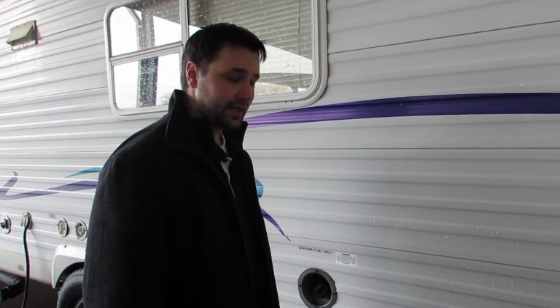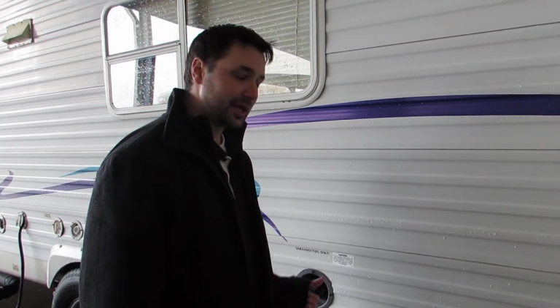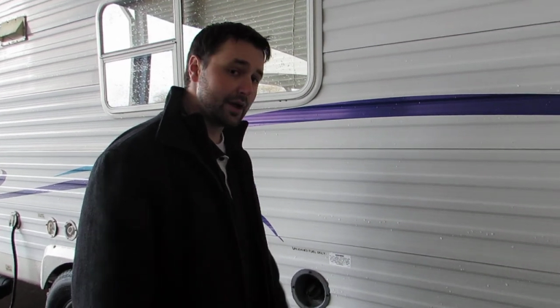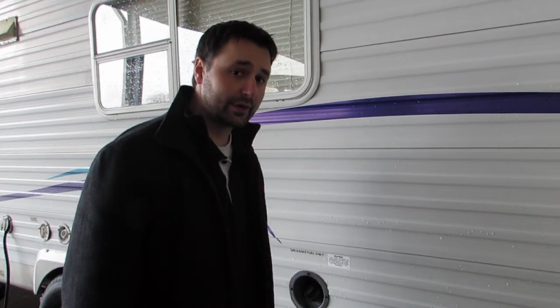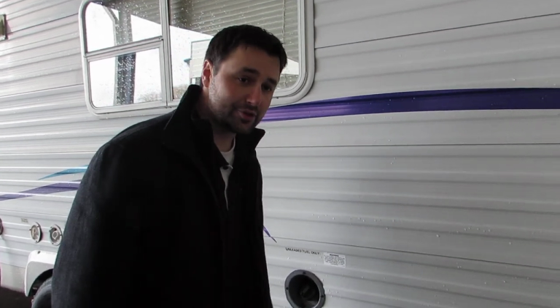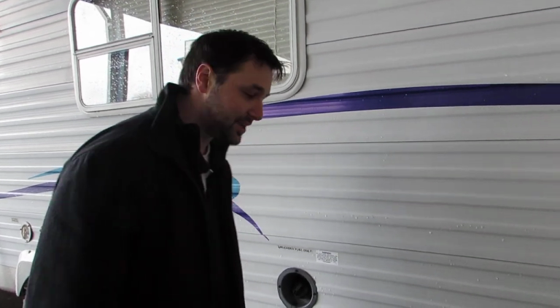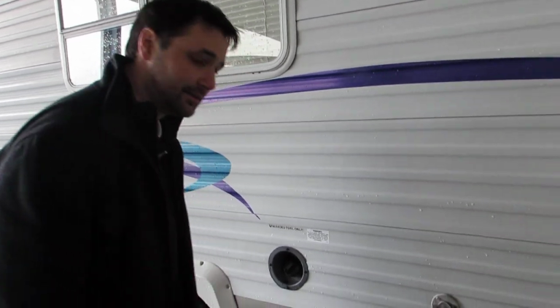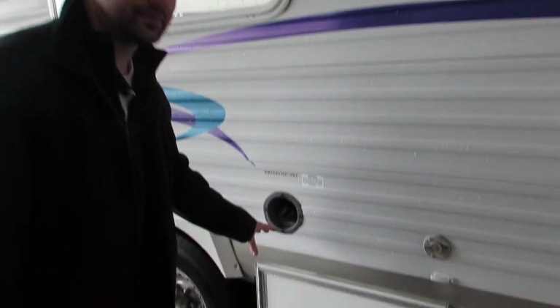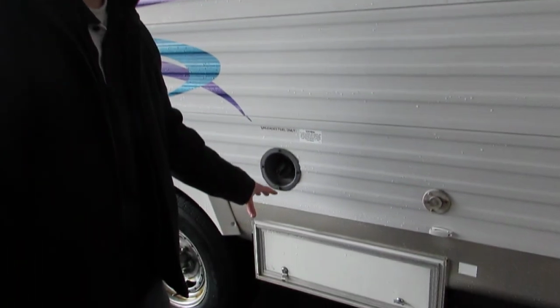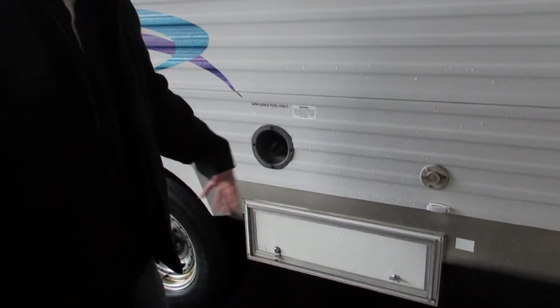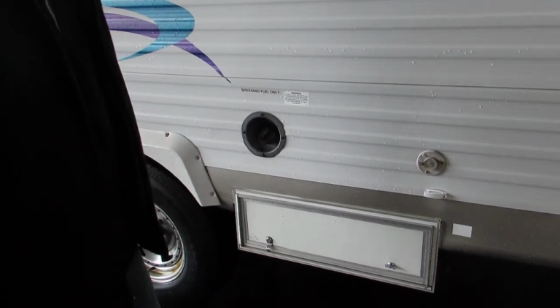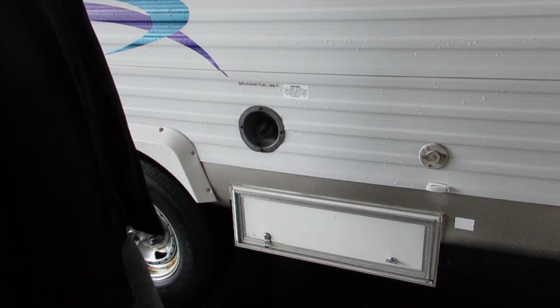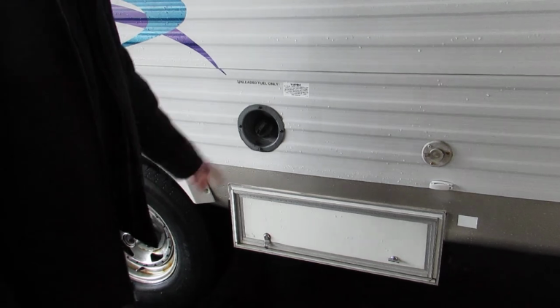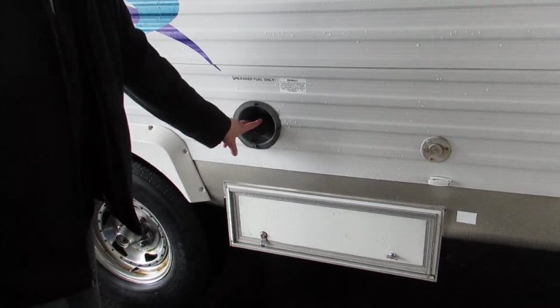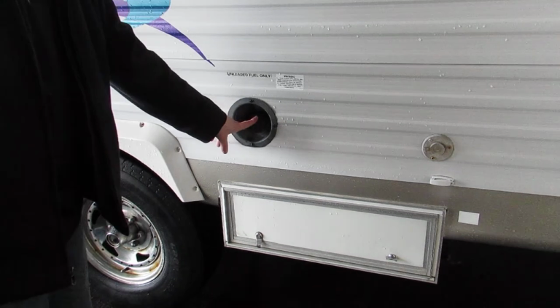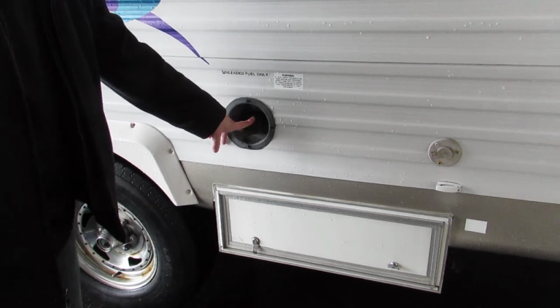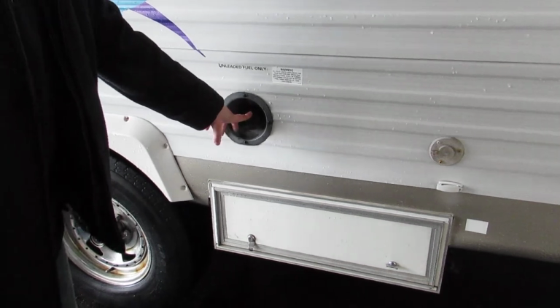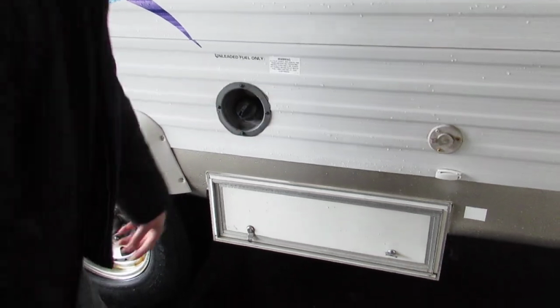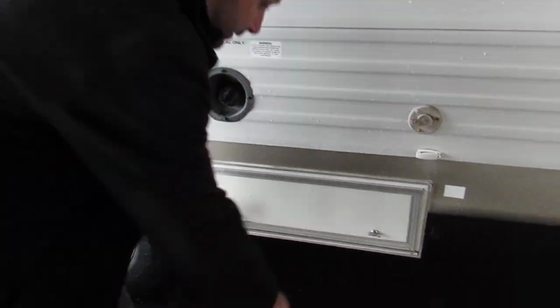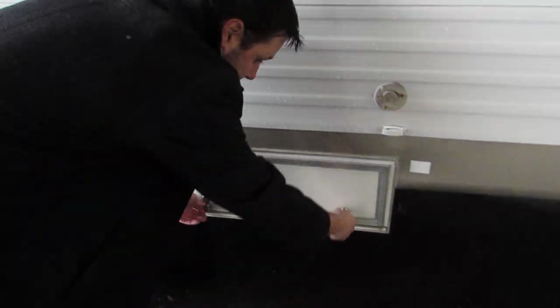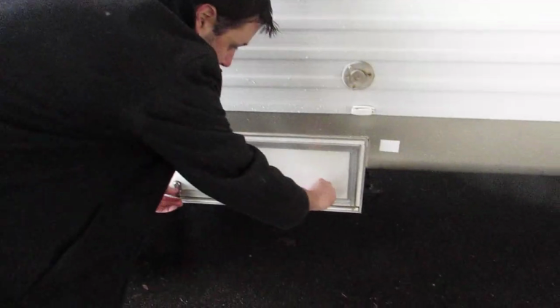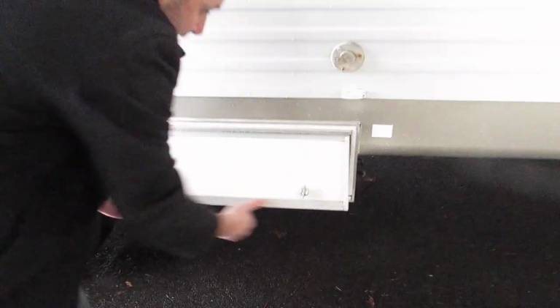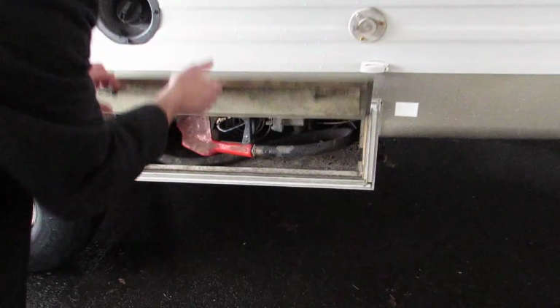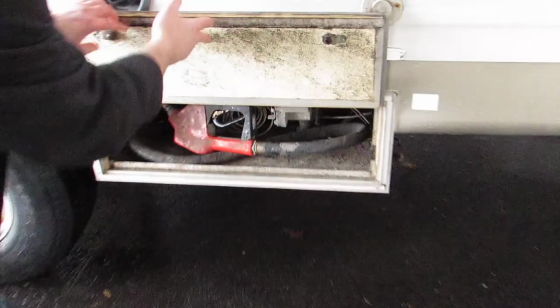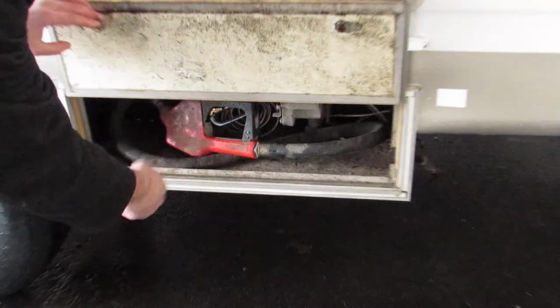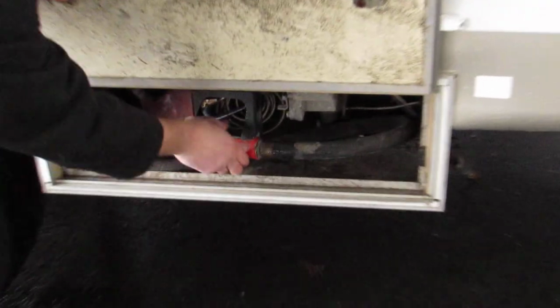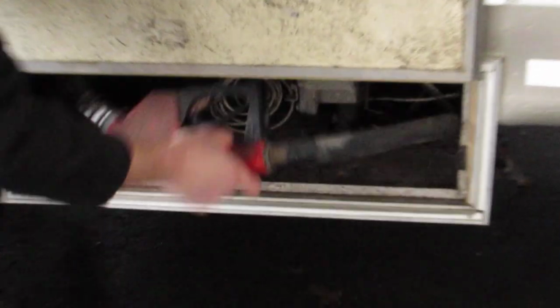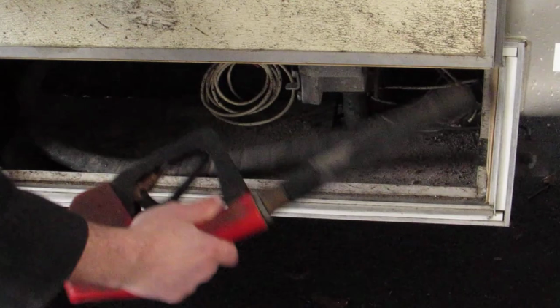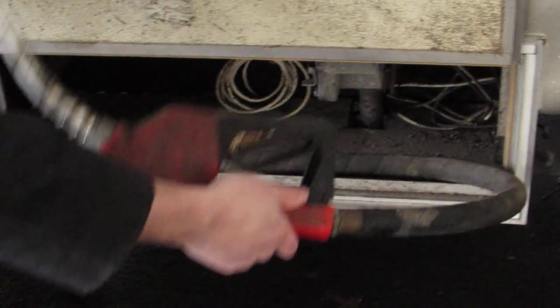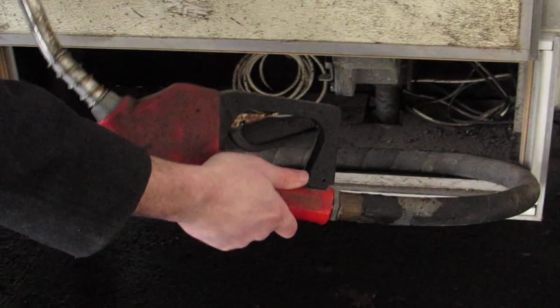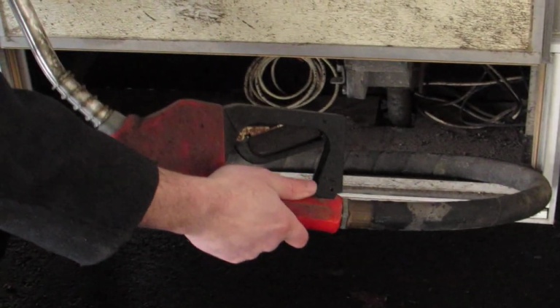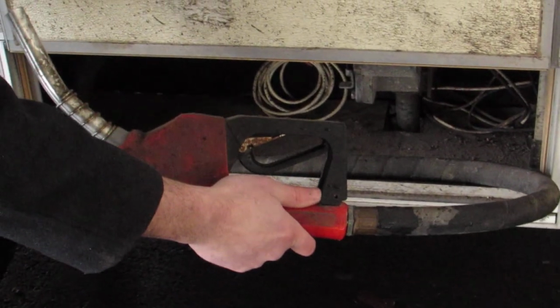Coming around to the rear of the driver's side is the fueling station, where you fill up right here. And right here is more power for your toys.